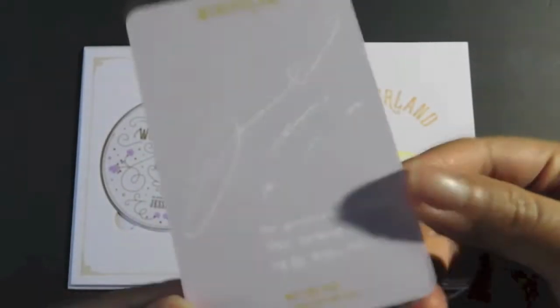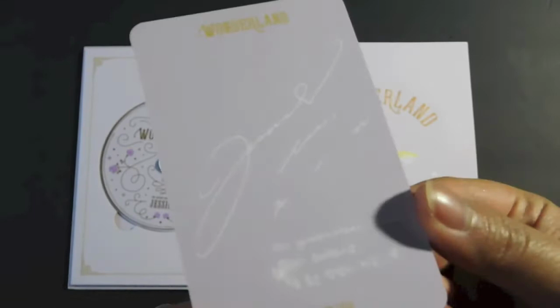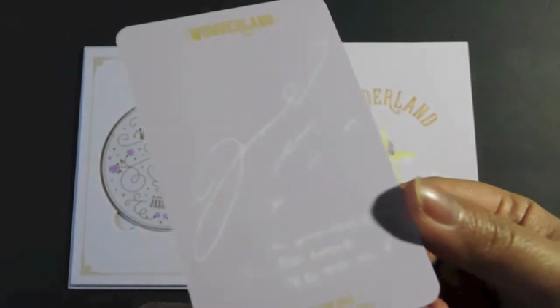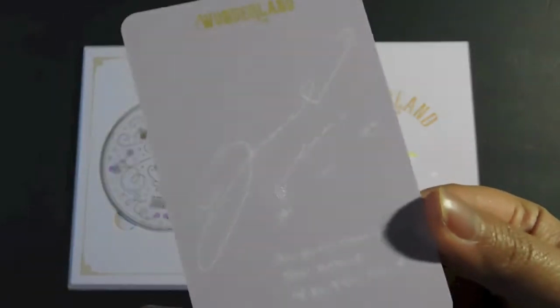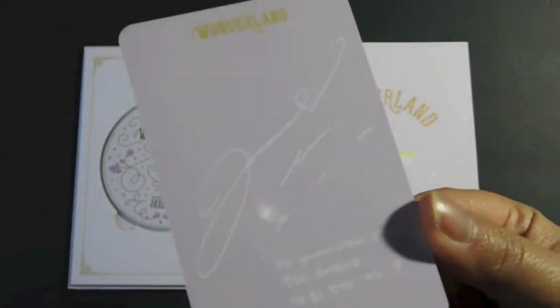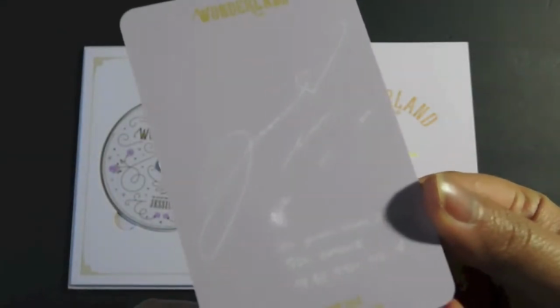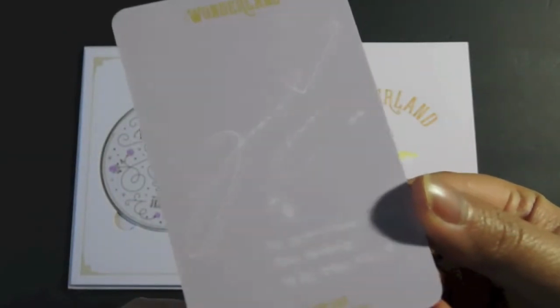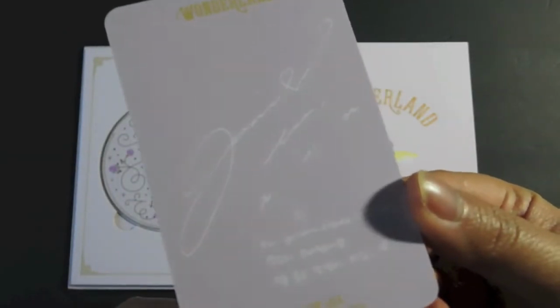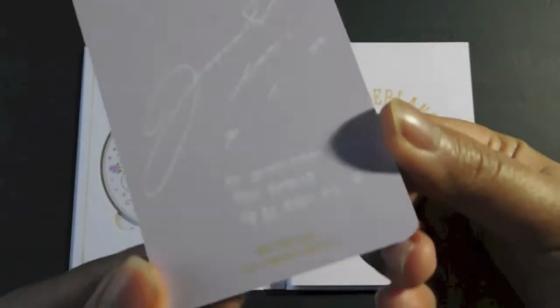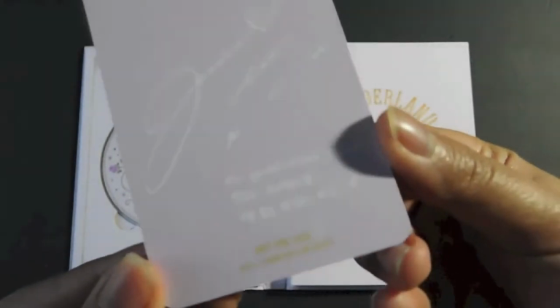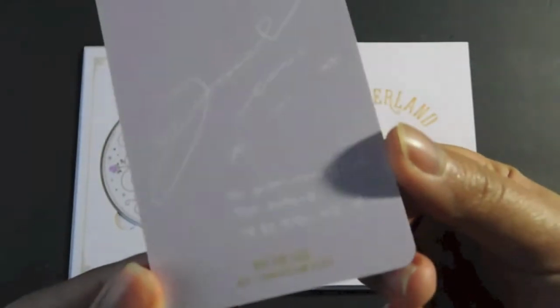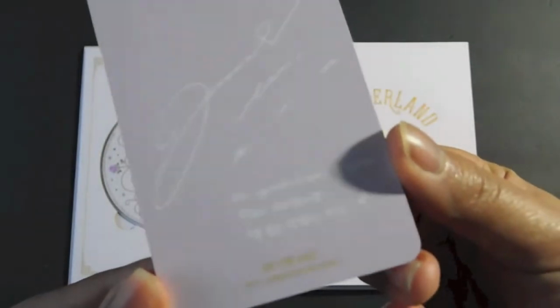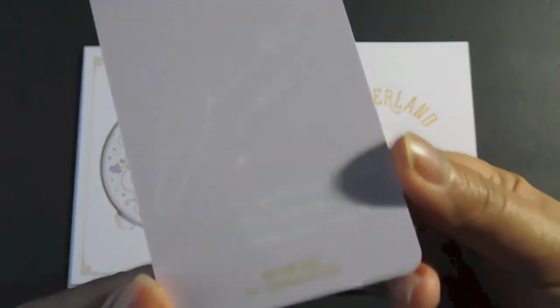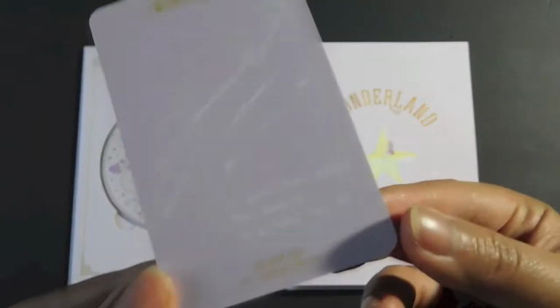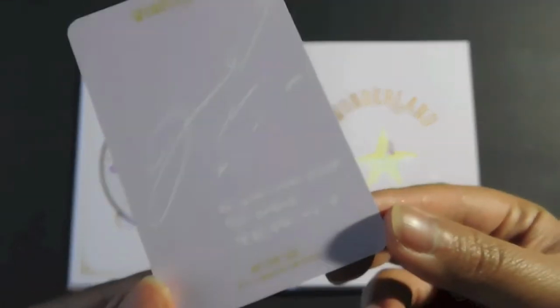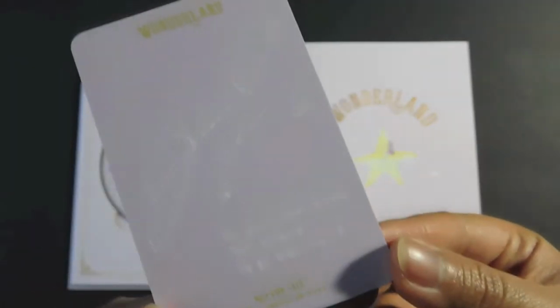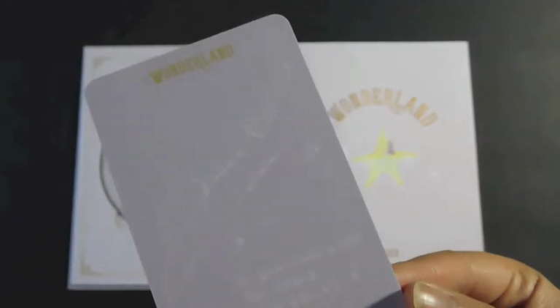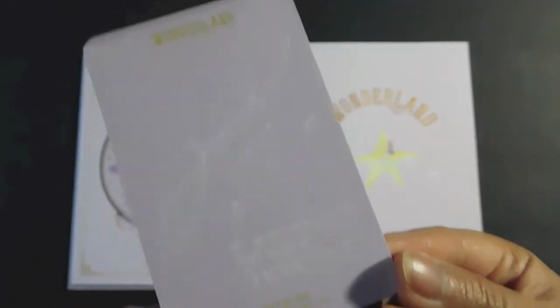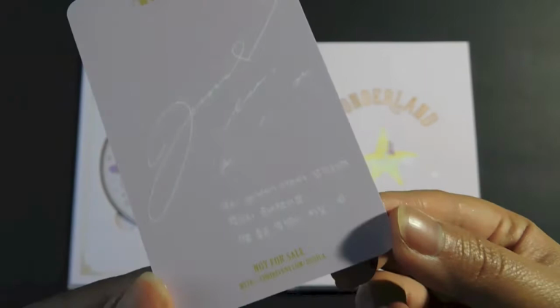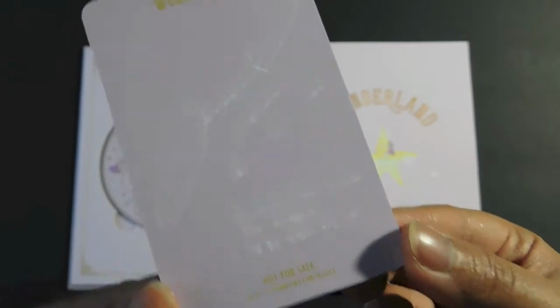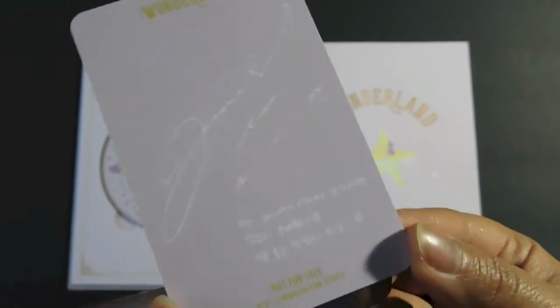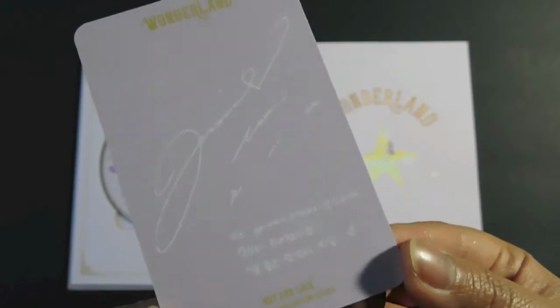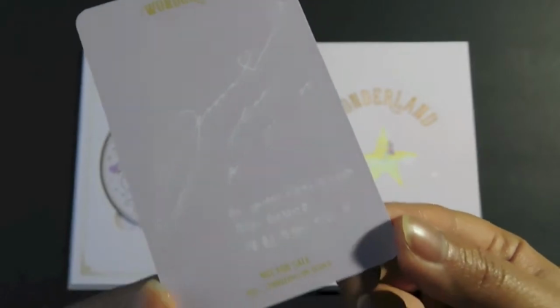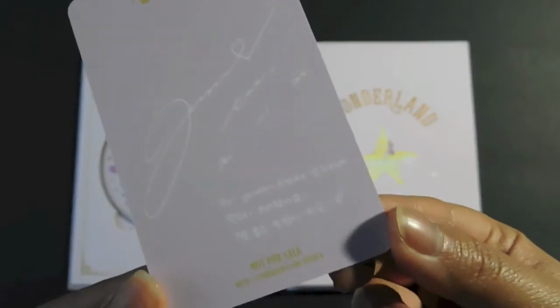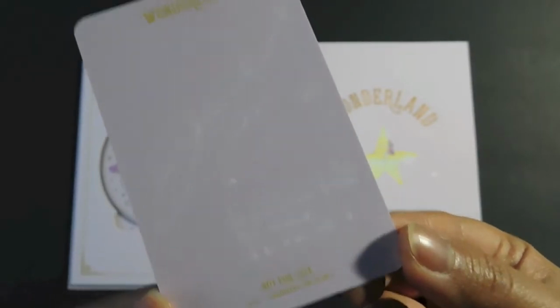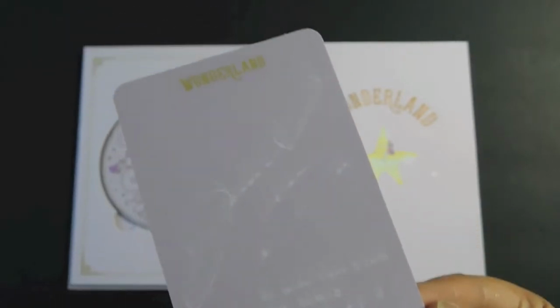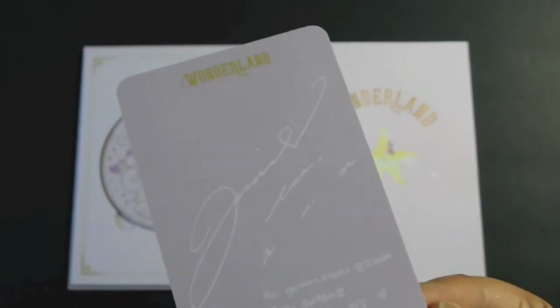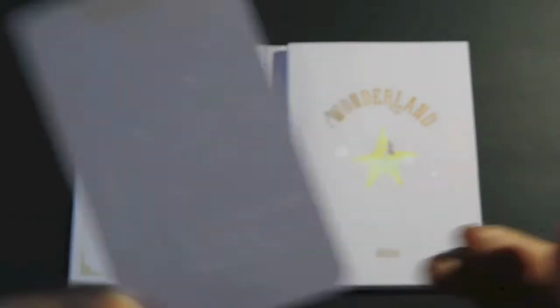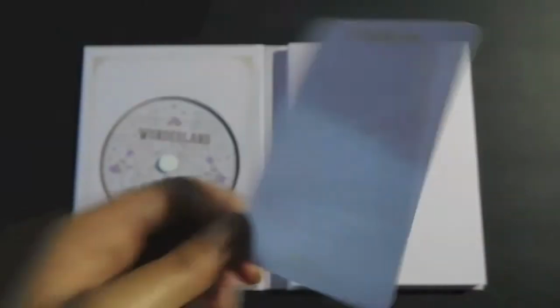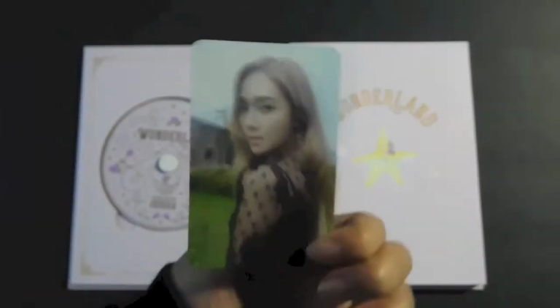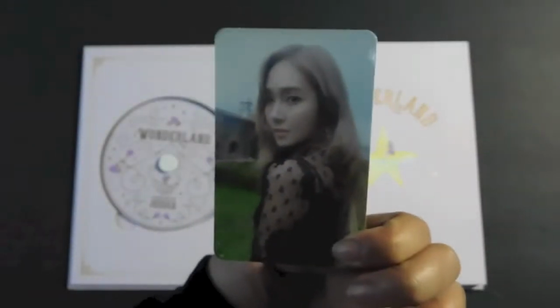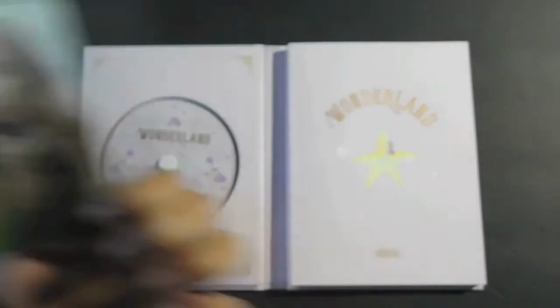Here is the back — very light purple color. Actually it's a bit darker compared to what you see on camera. I'm so happy.